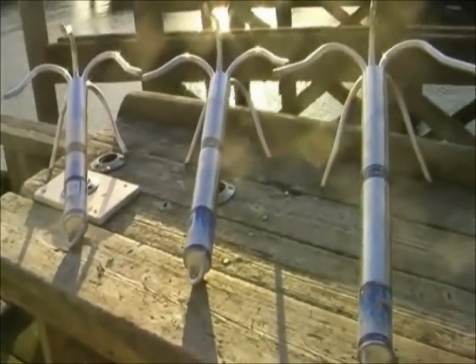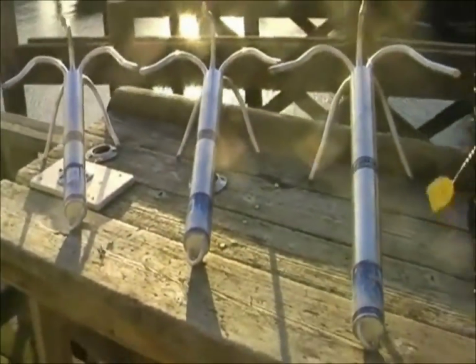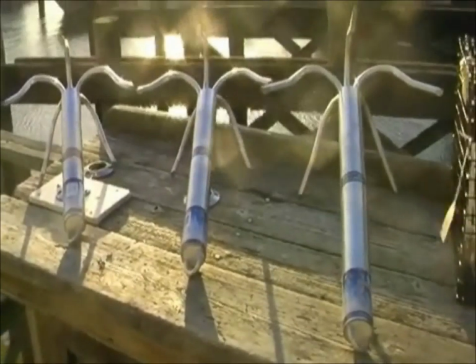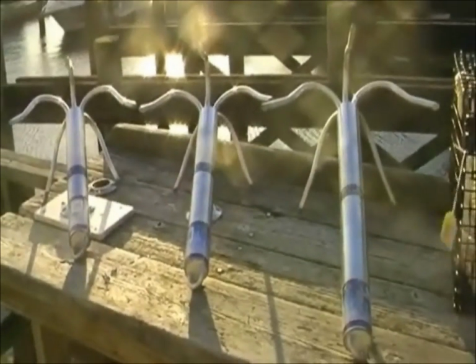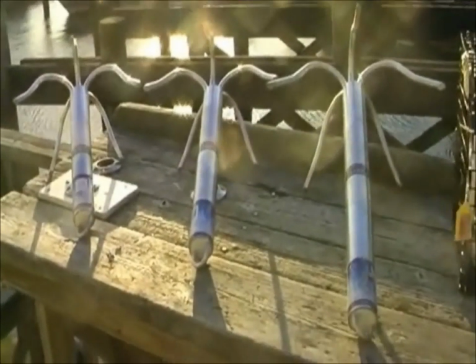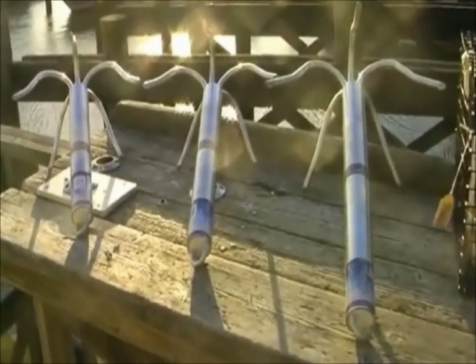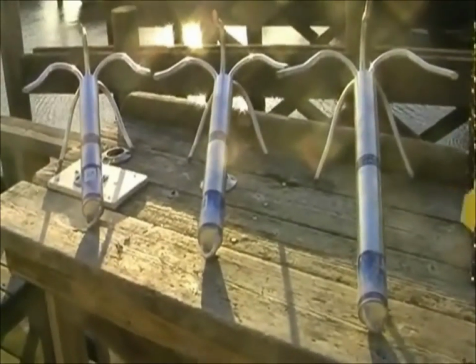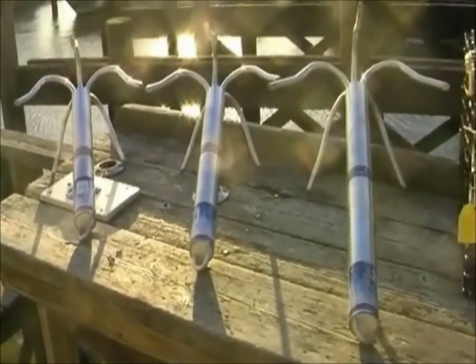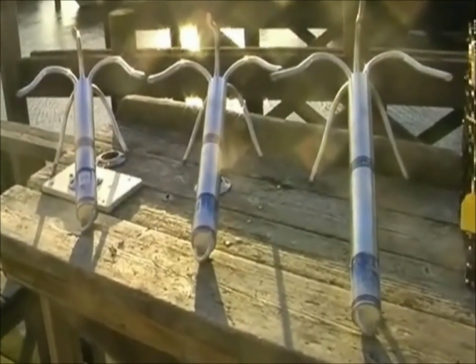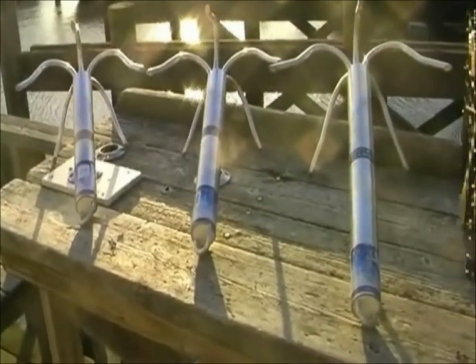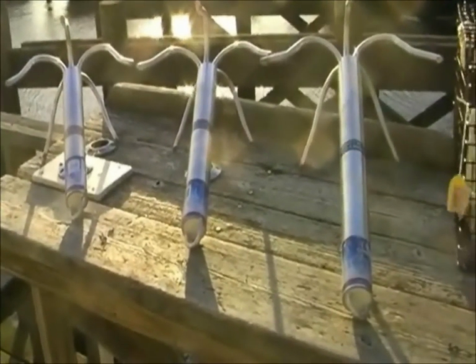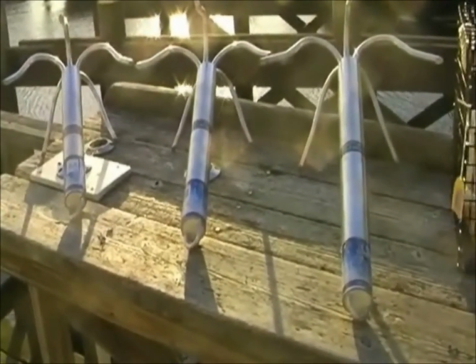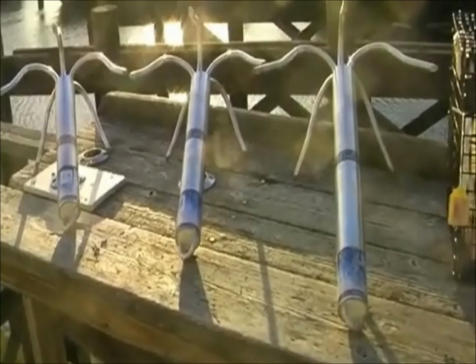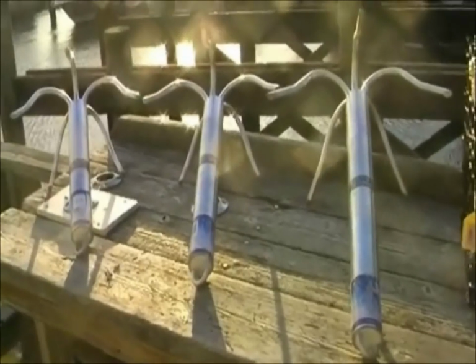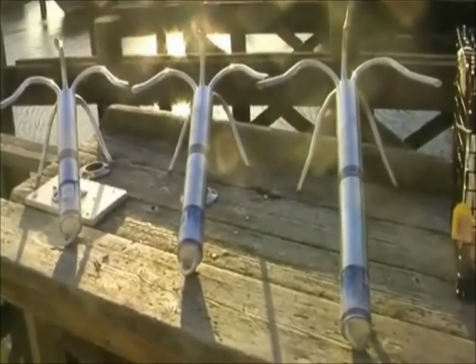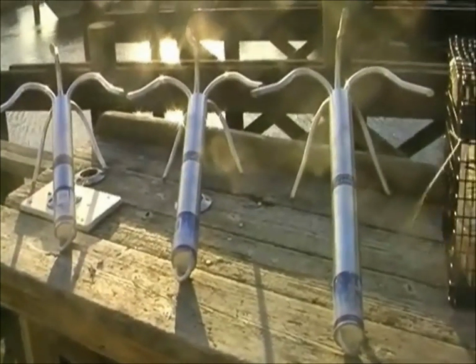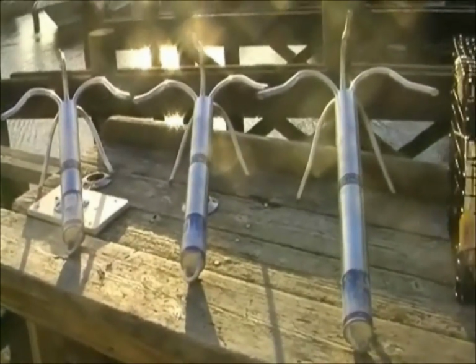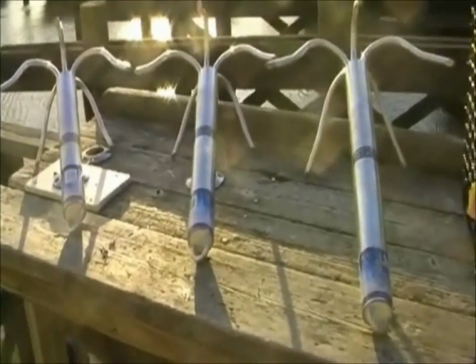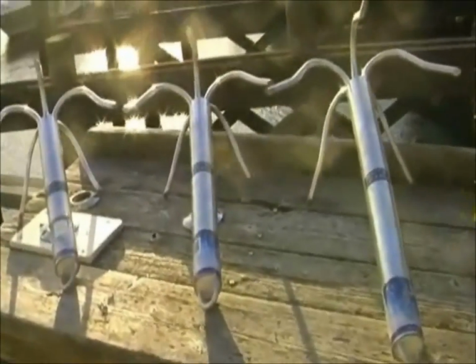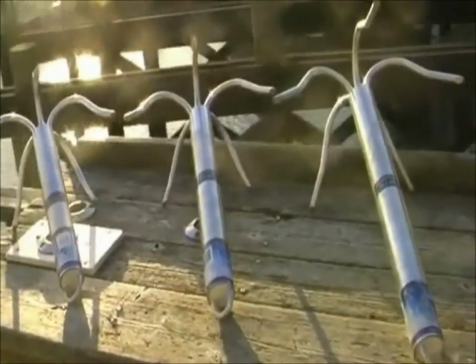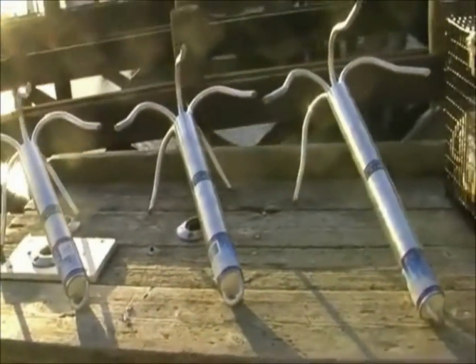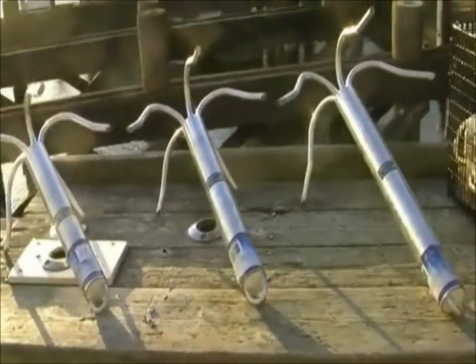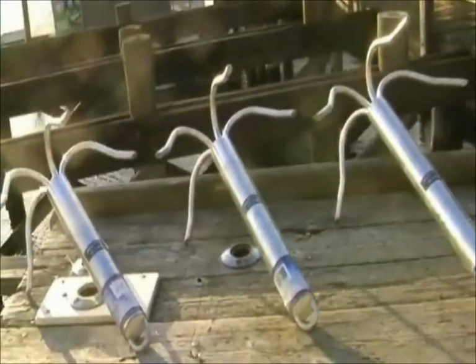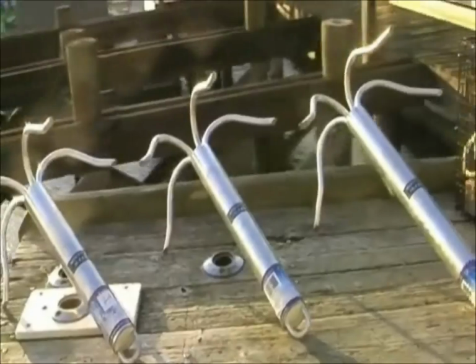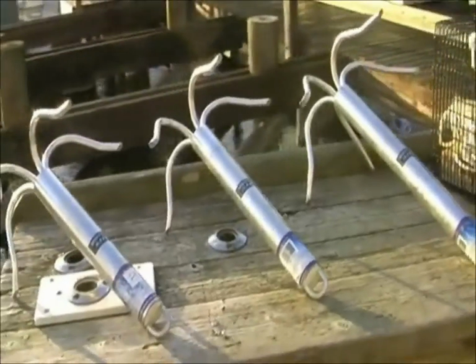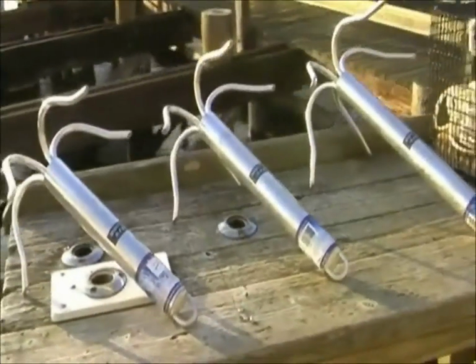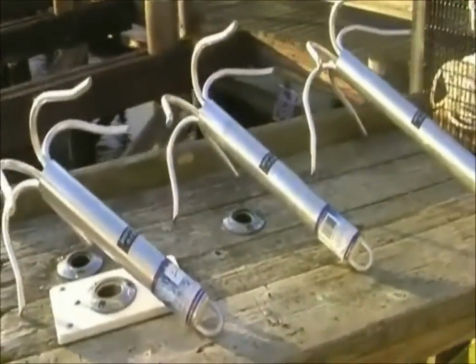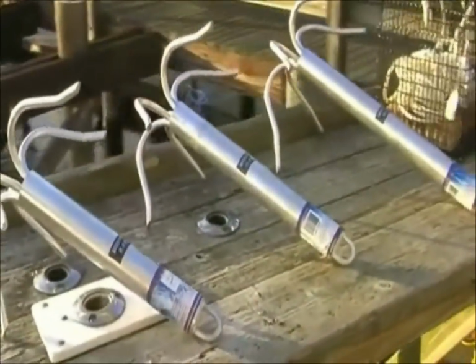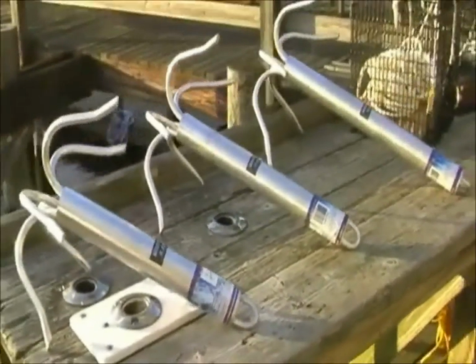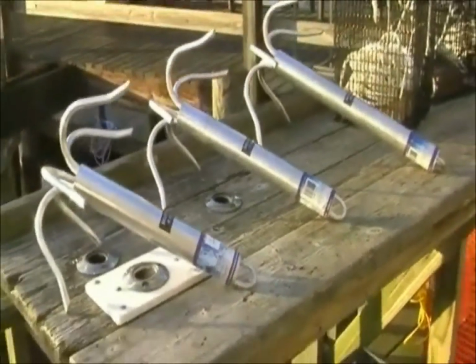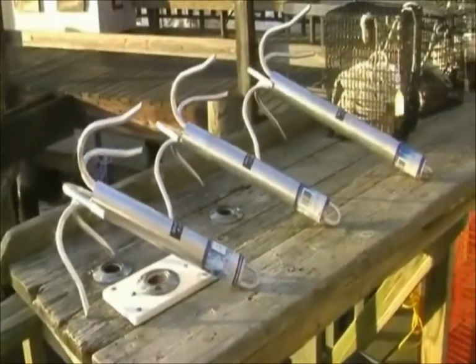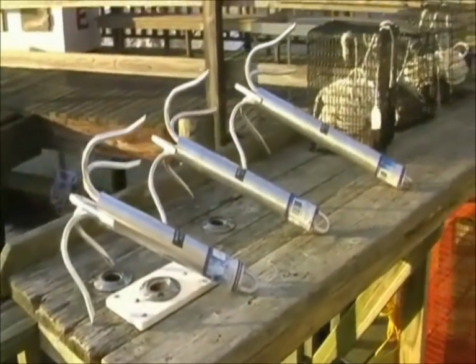A little bit of an innovation by Sea Sense, and especially at places where you have marinas or launches, this is an excellent addition to your store. Another innovation from Sea Sense.